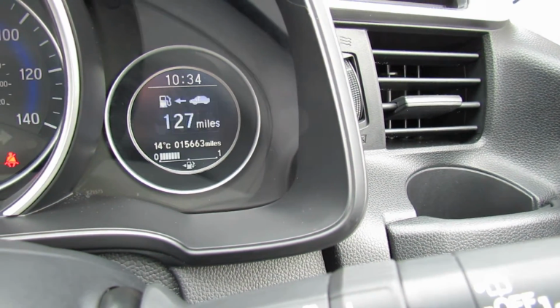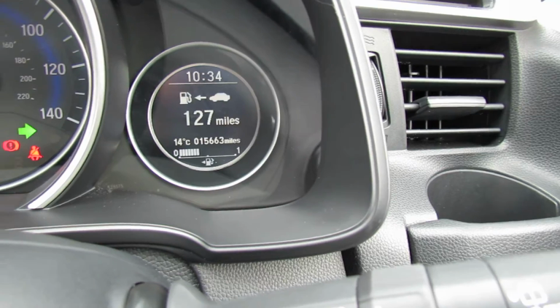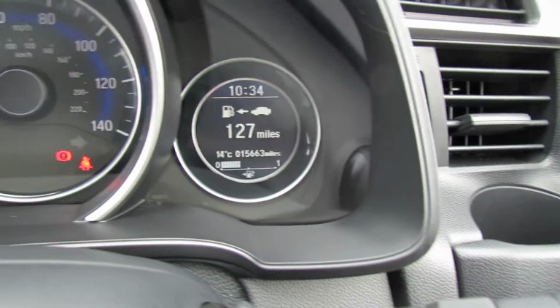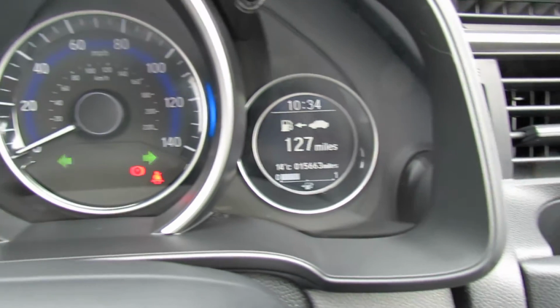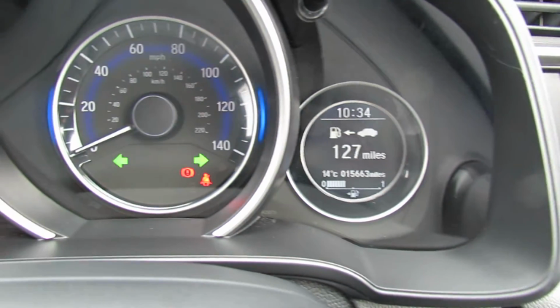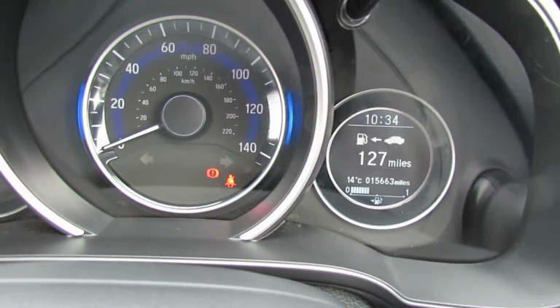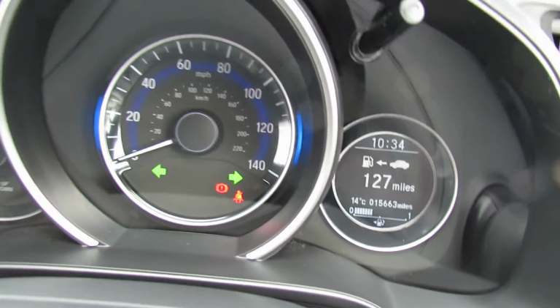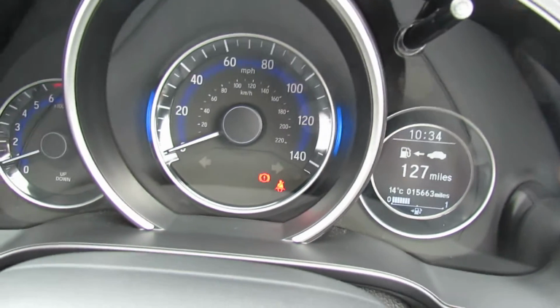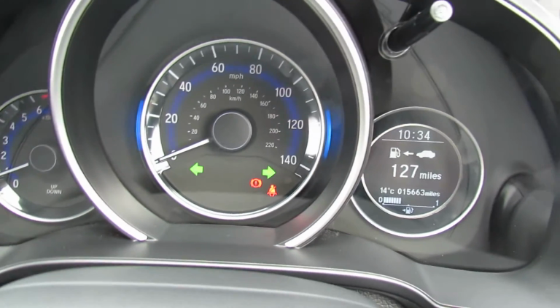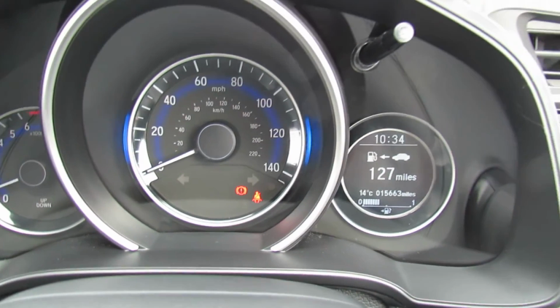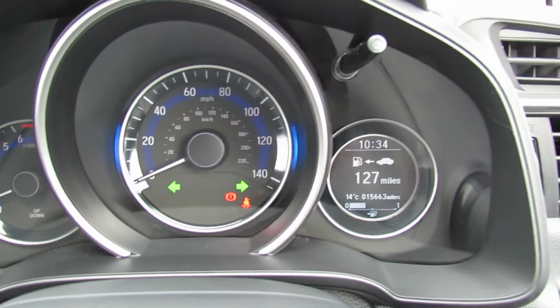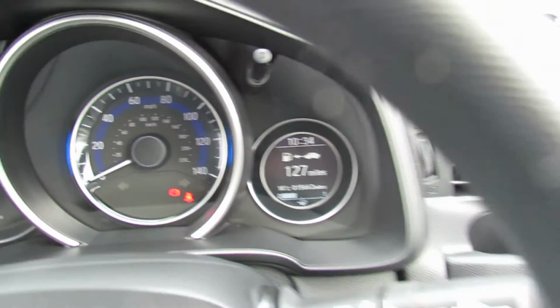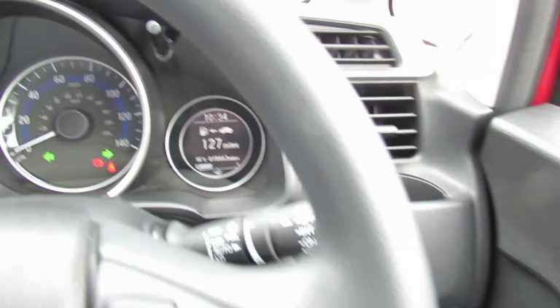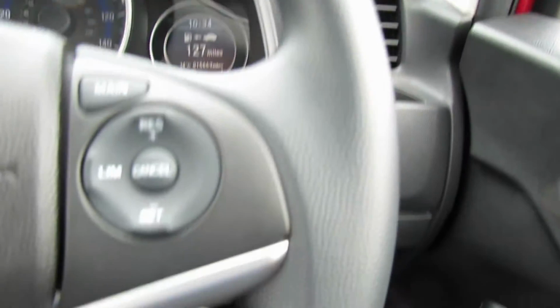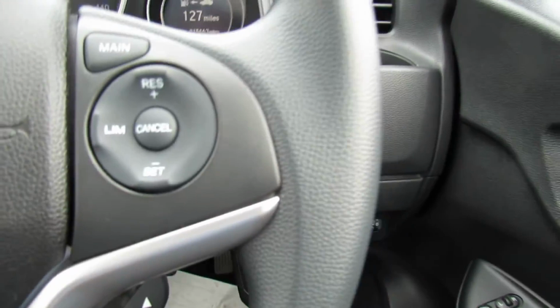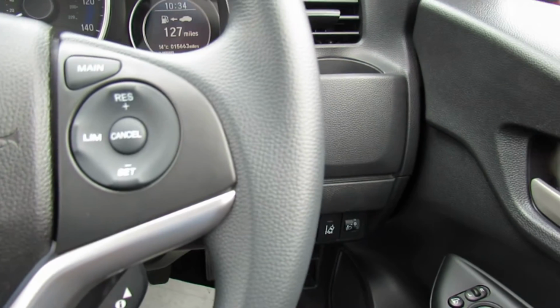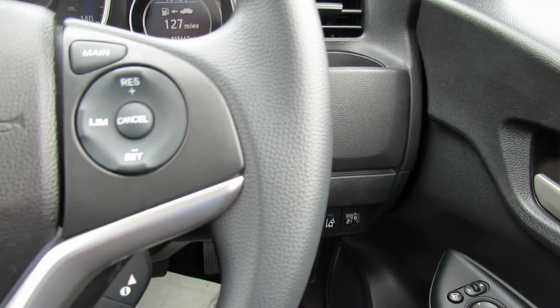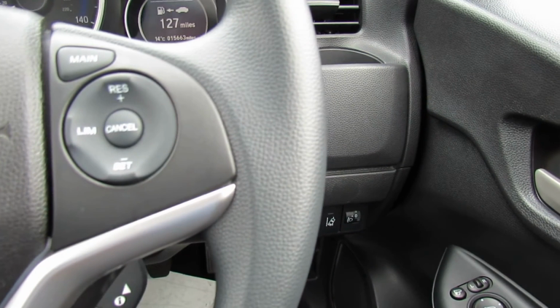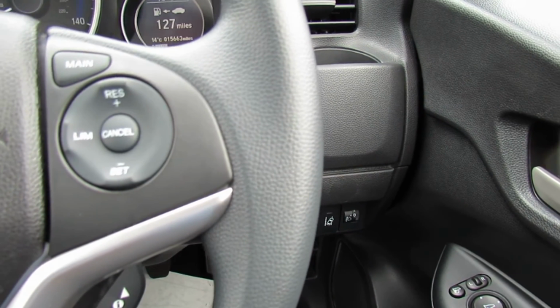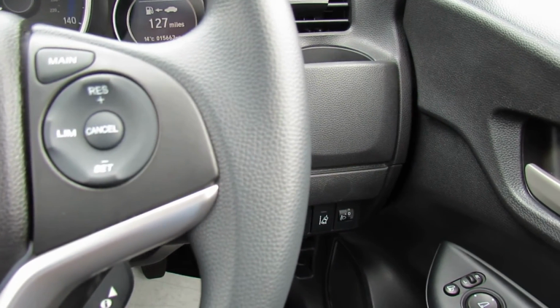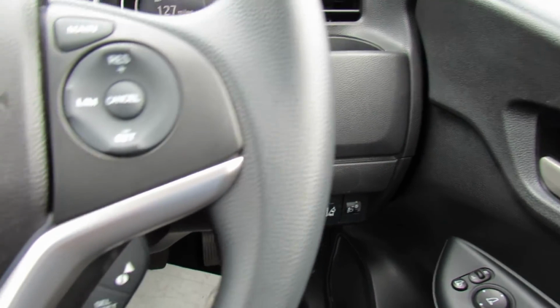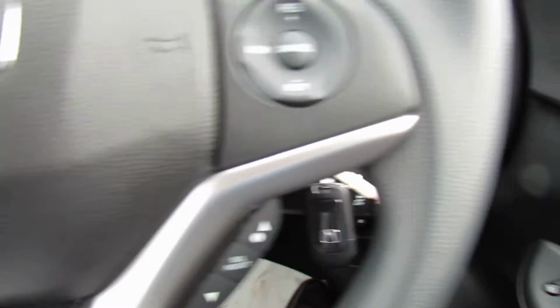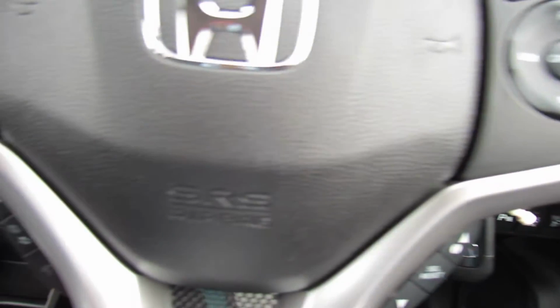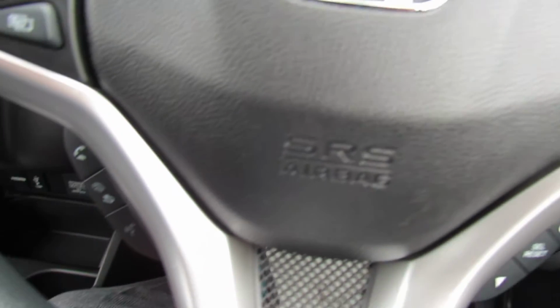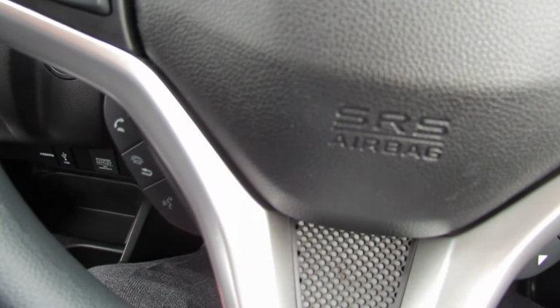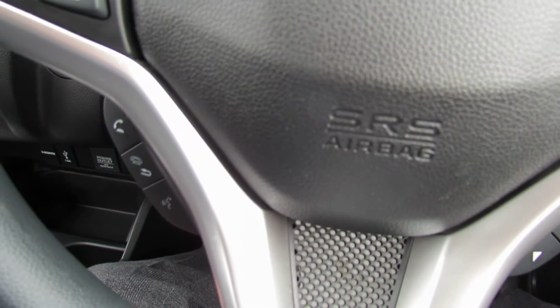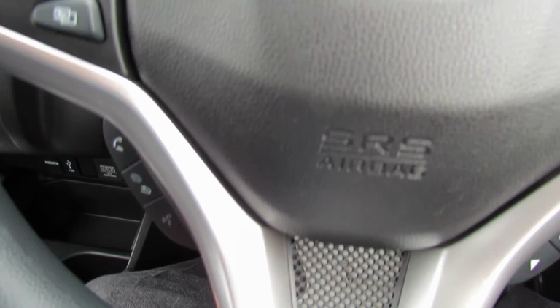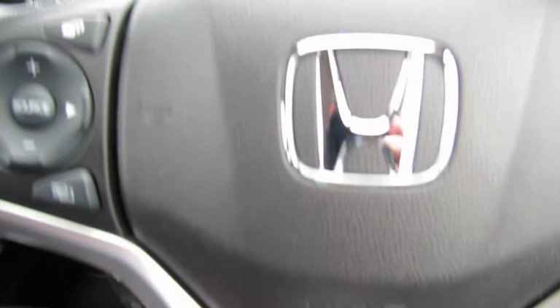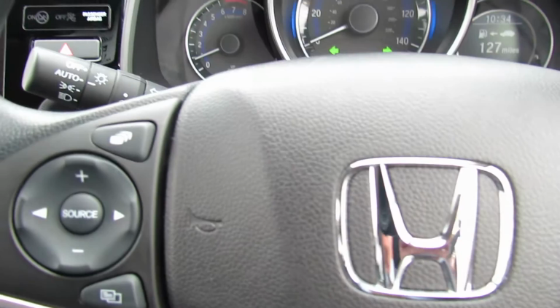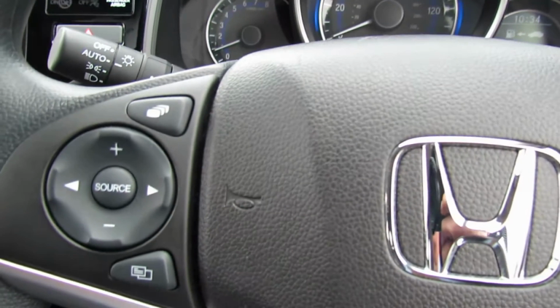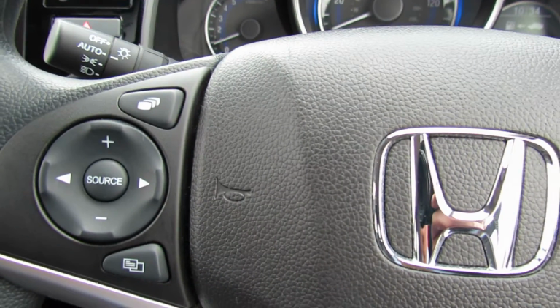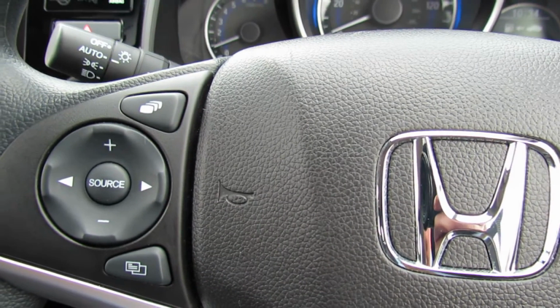You've also got auto lights and auto wipers on this car. Now on the steering column on this side we've got cruise control, and over on this side we've got Bluetooth and you can control your CD radio.